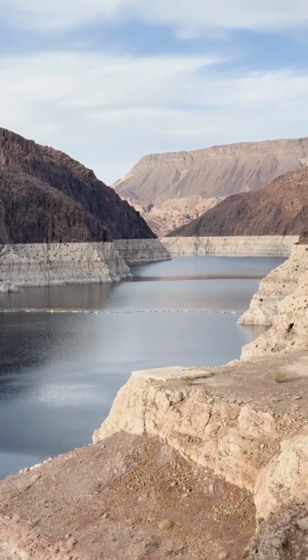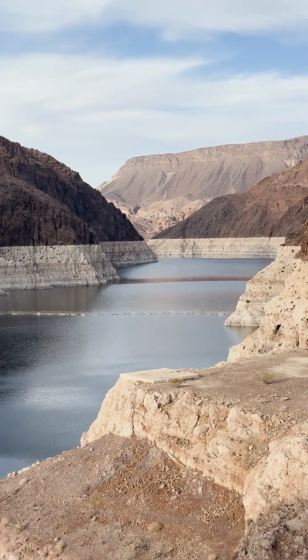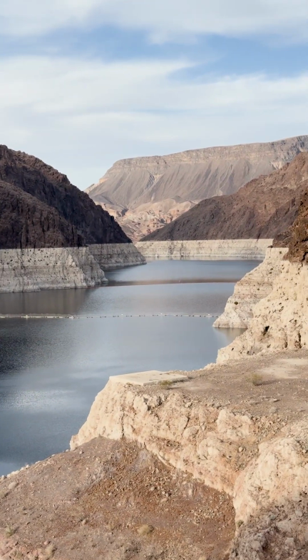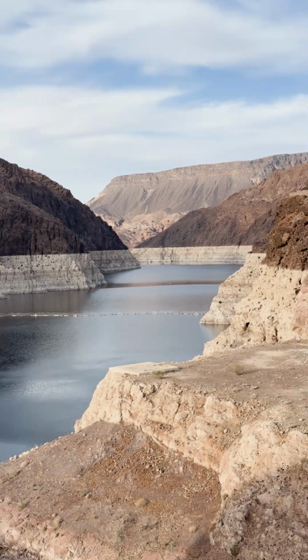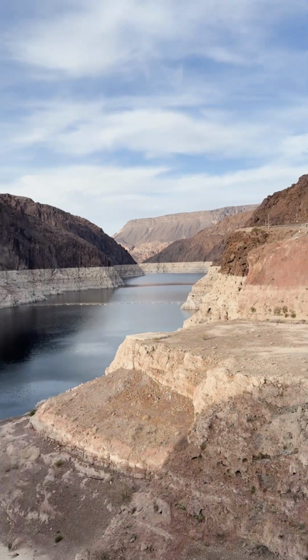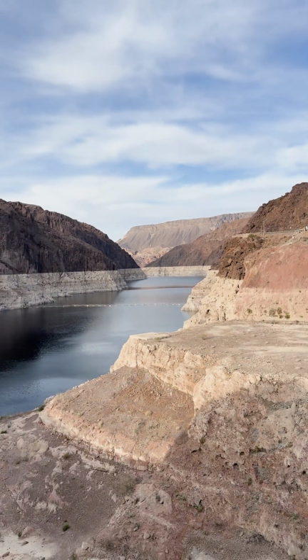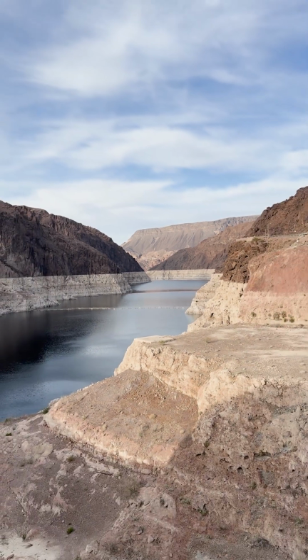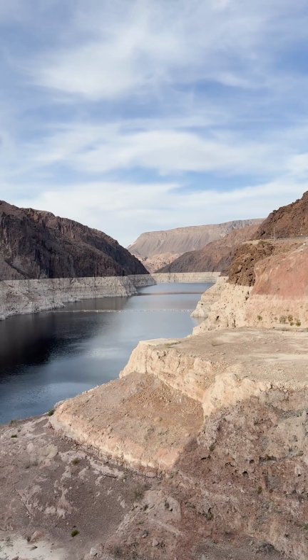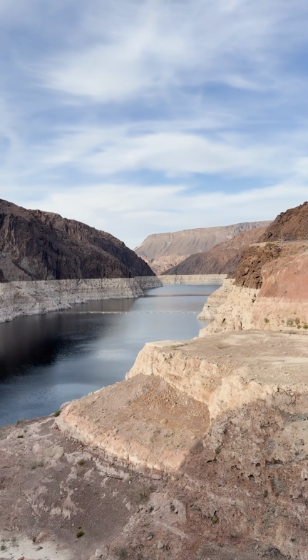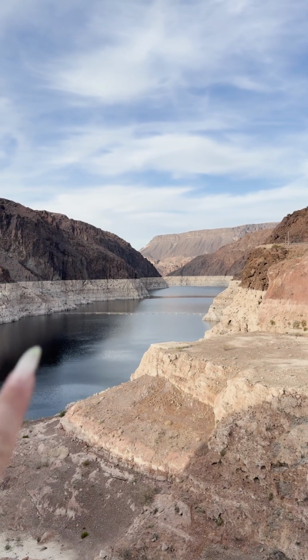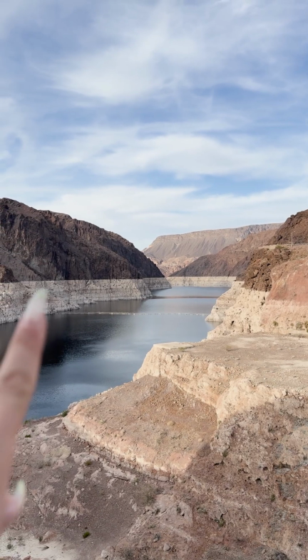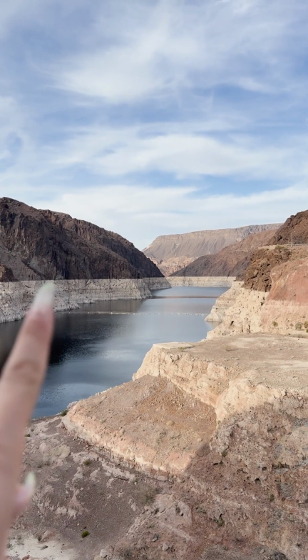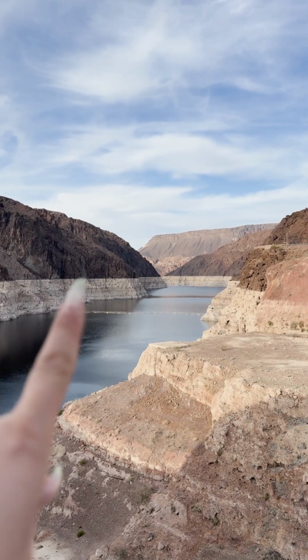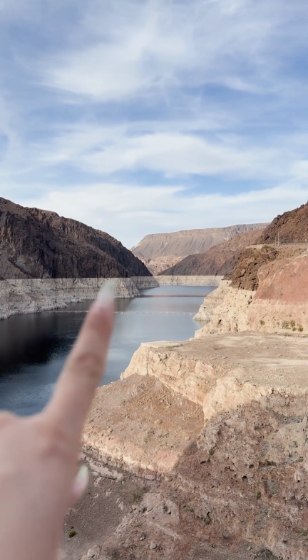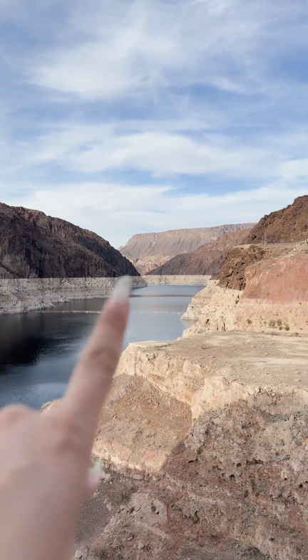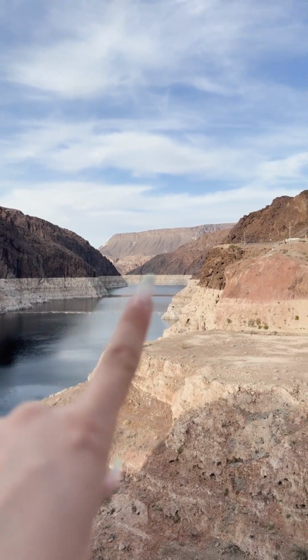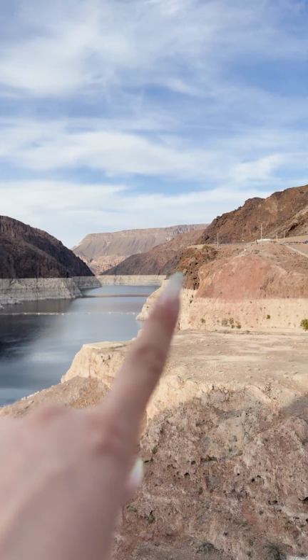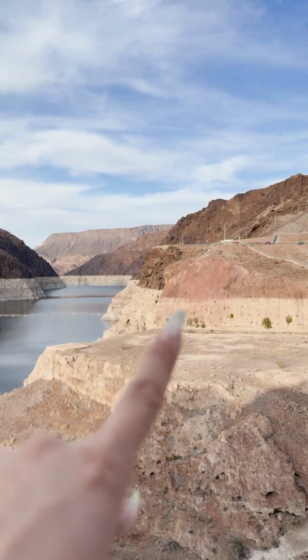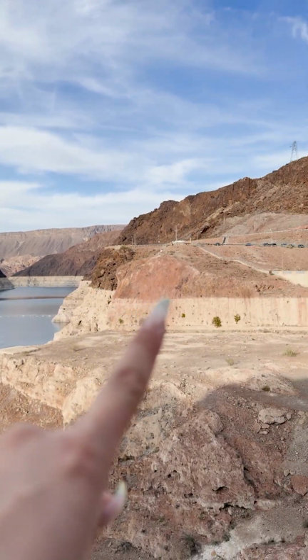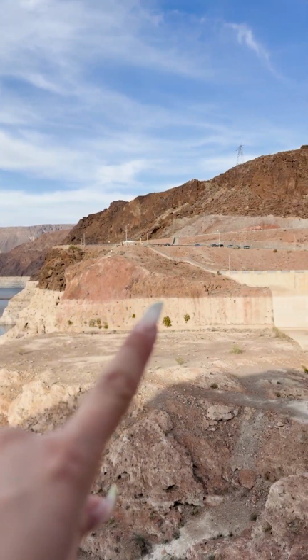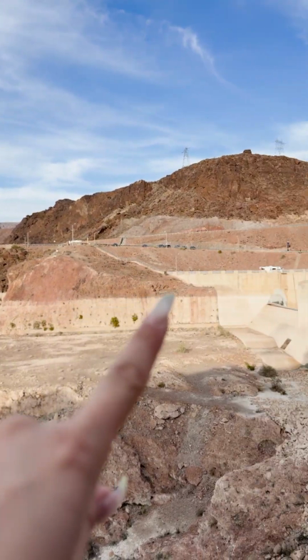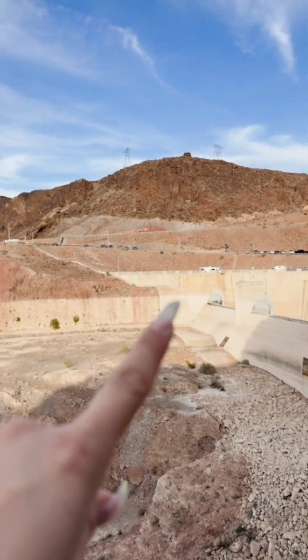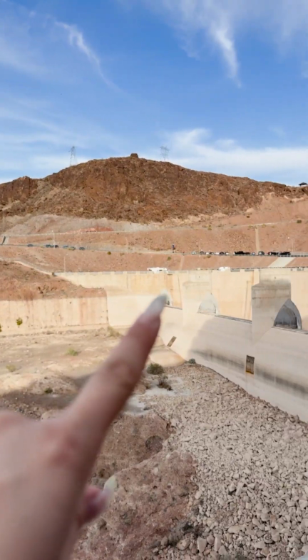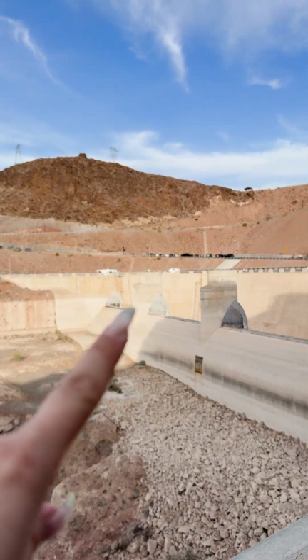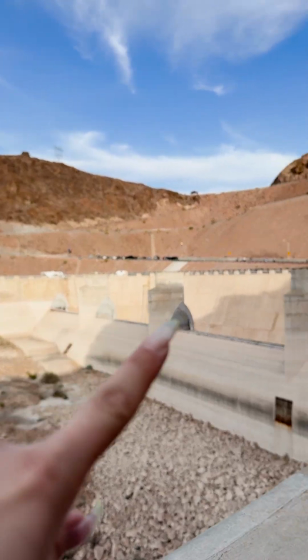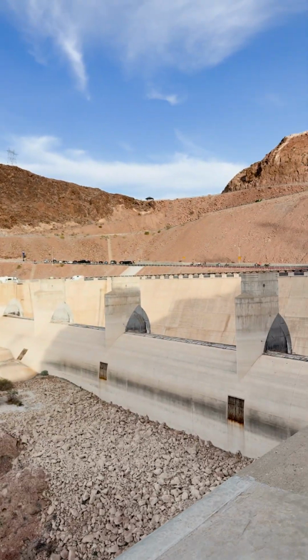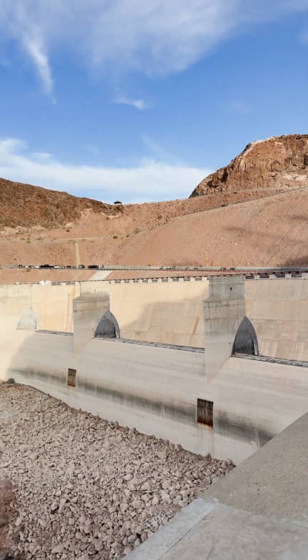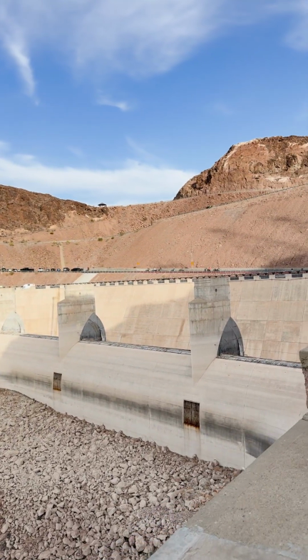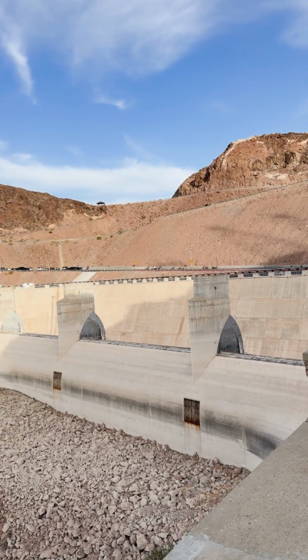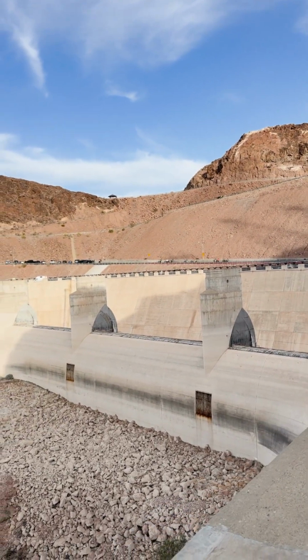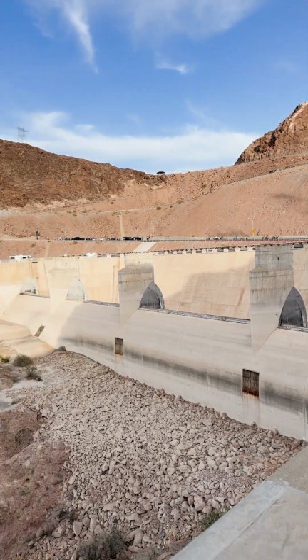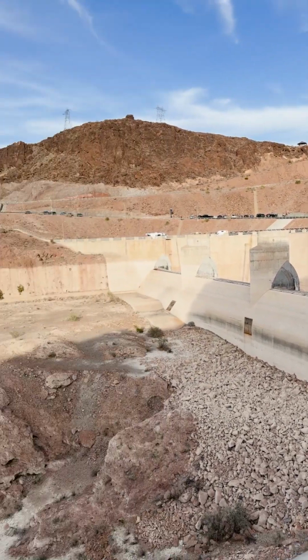The water level line on the mountains looks so cool. Look at this line — this is exactly the level that you have before it spills over to the spillage hole.